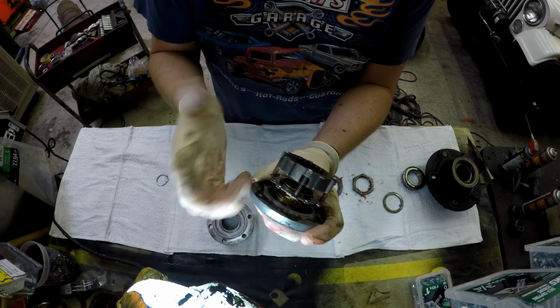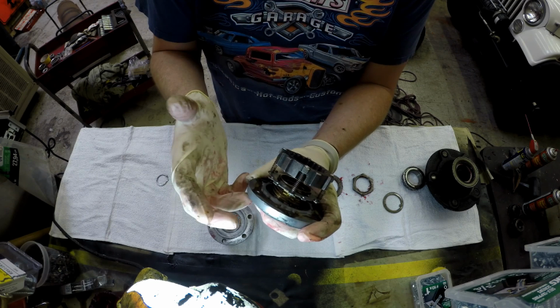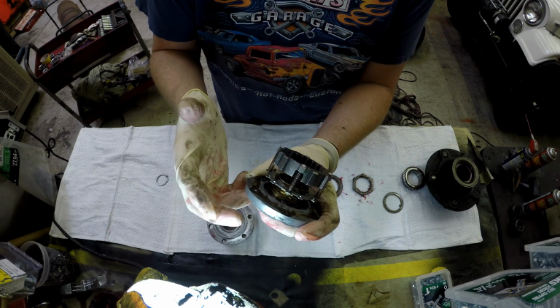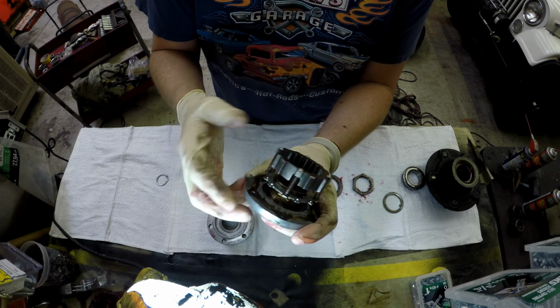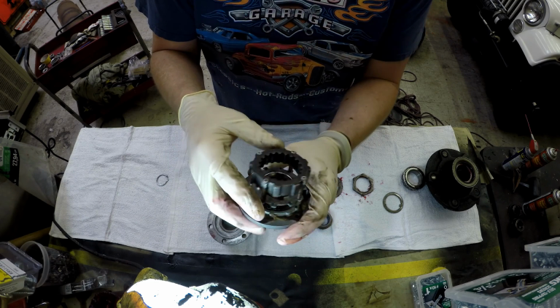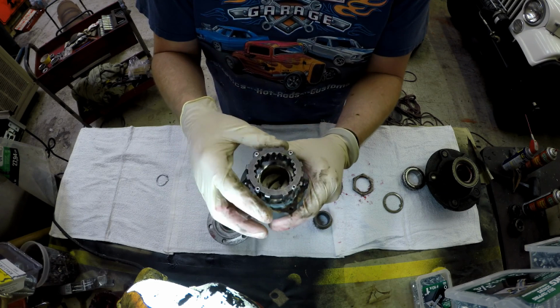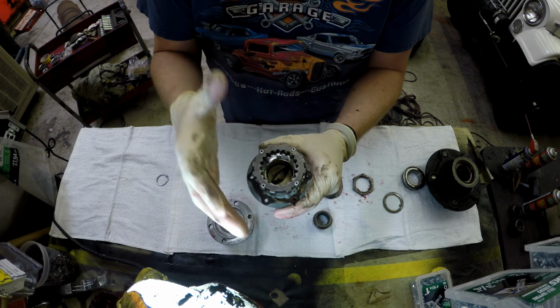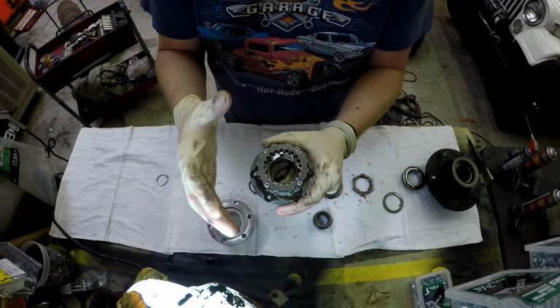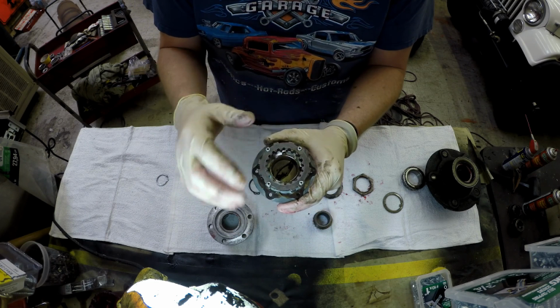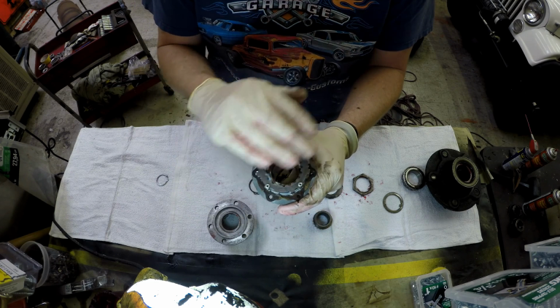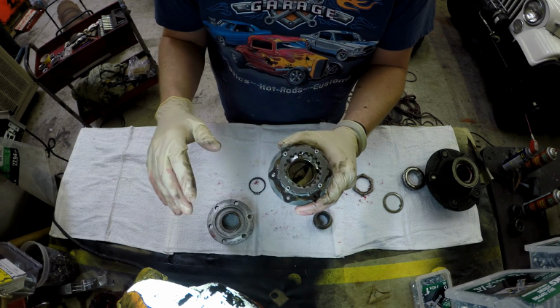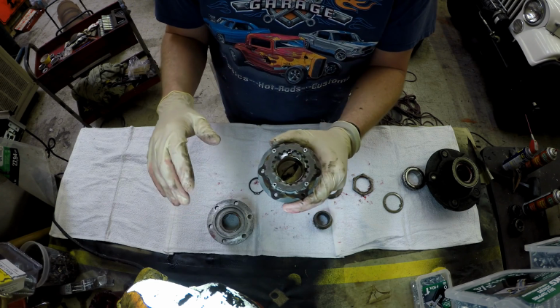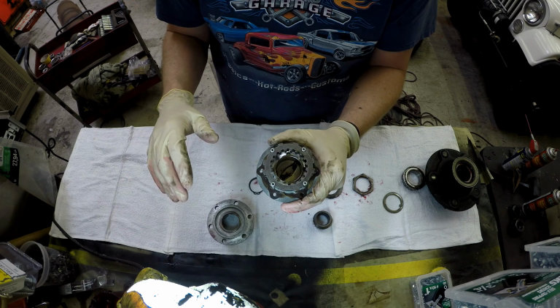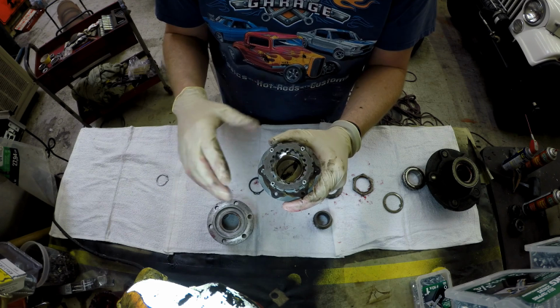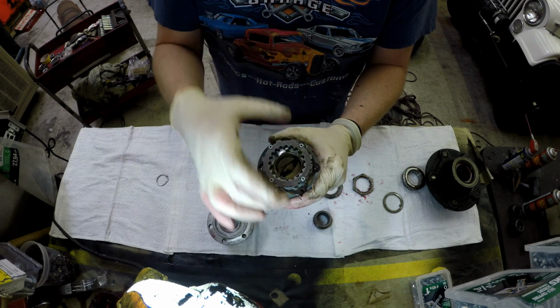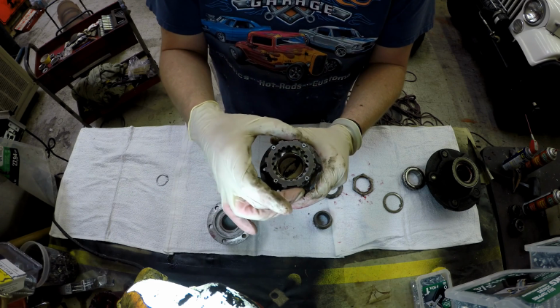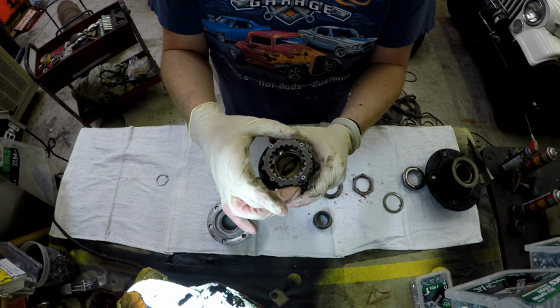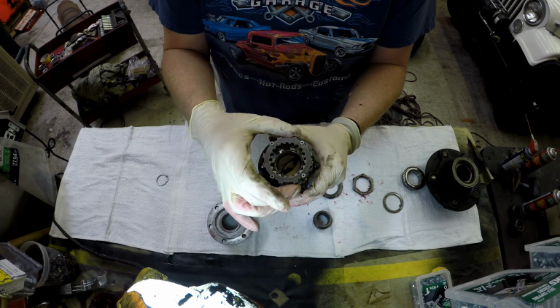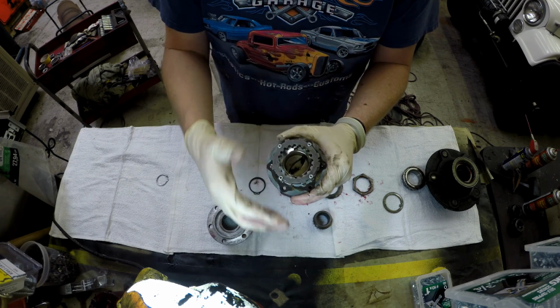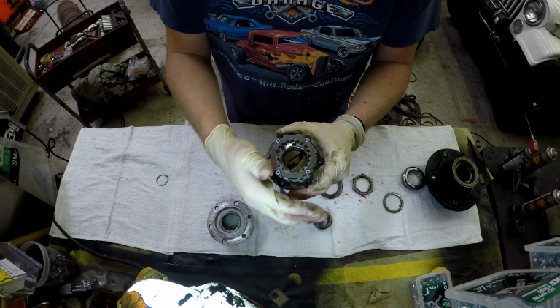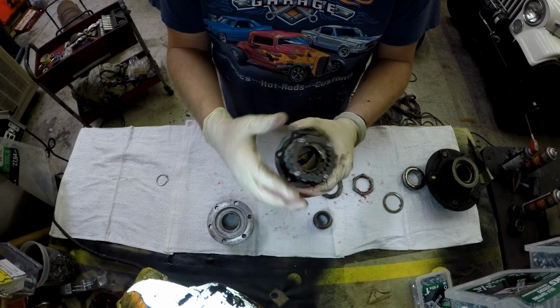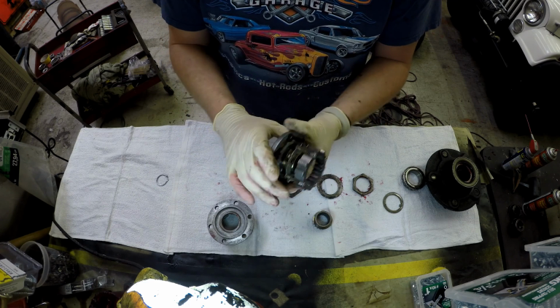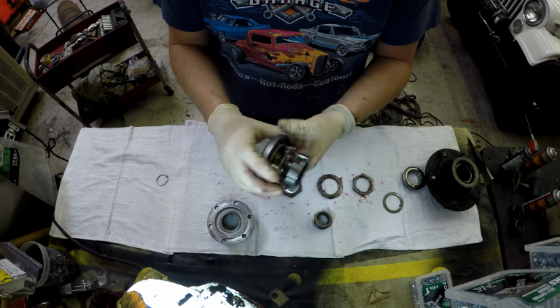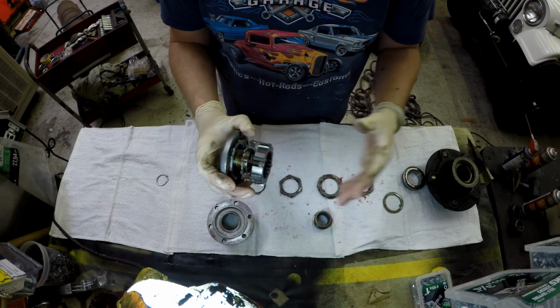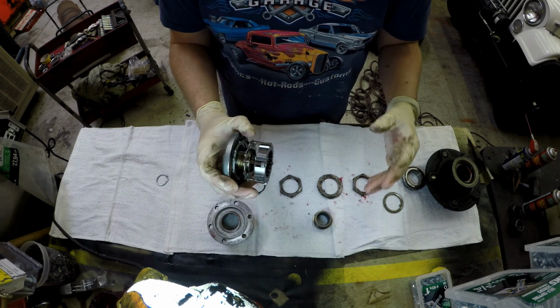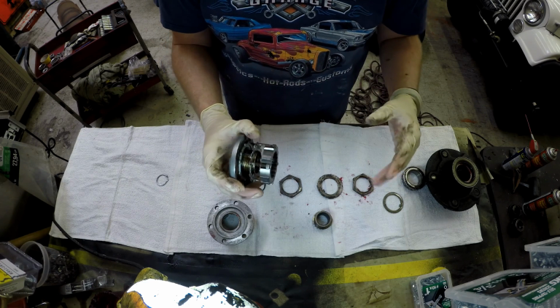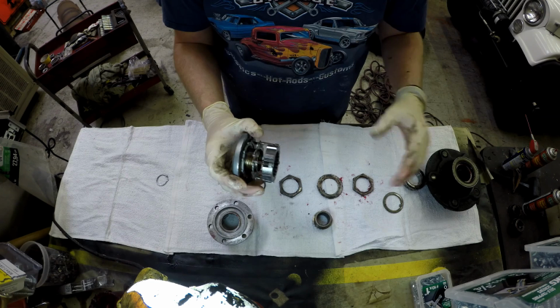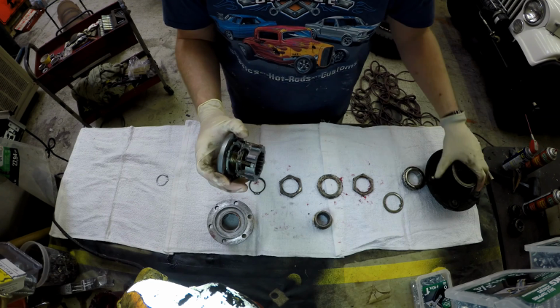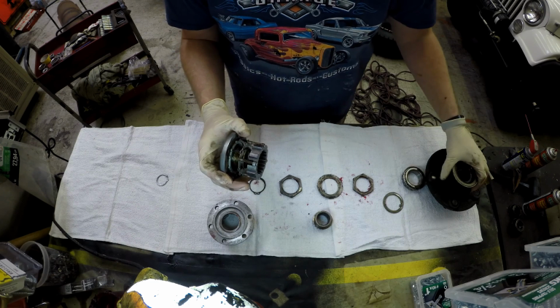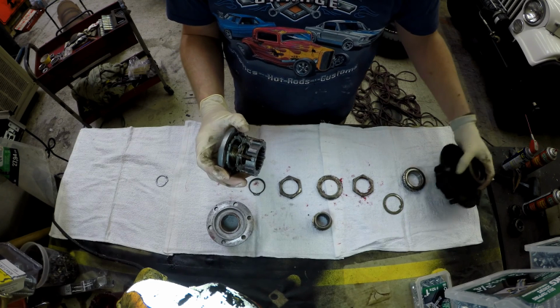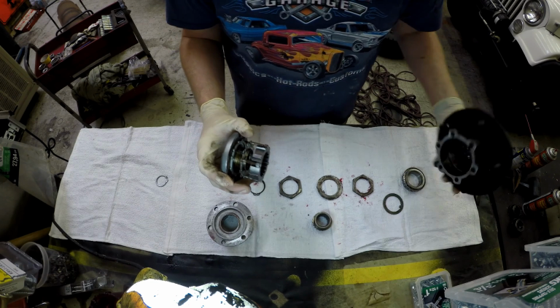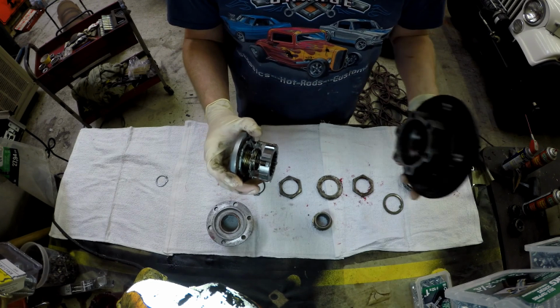Here you see the teeth of the screw assembly, which is what moves this in and out. We want to avoid dirt, we want to avoid dust, things like that. And of course we want to make sure that everything here is well lubricated.